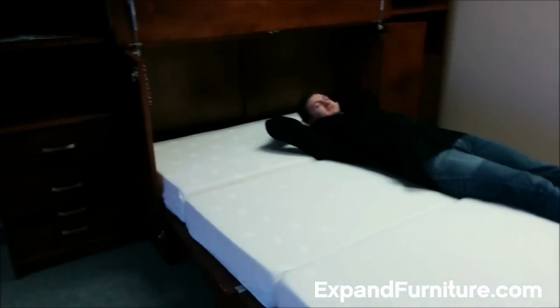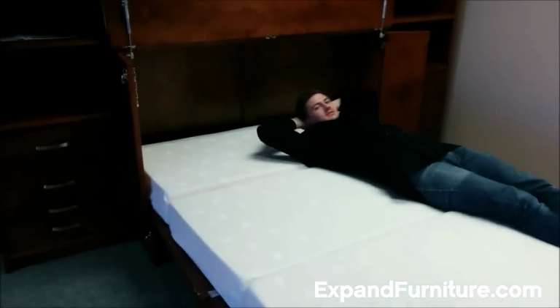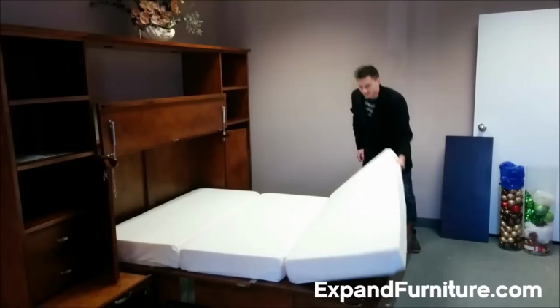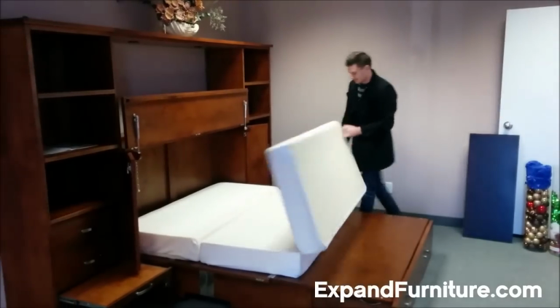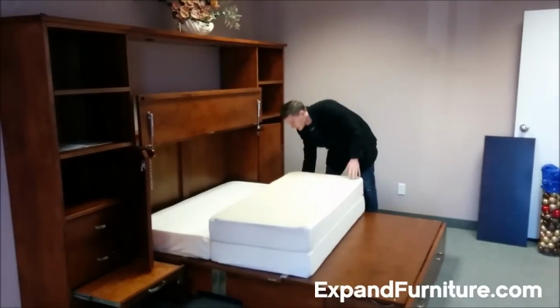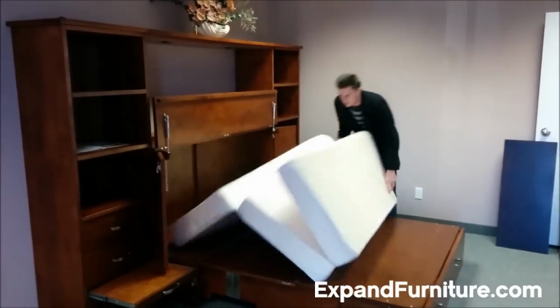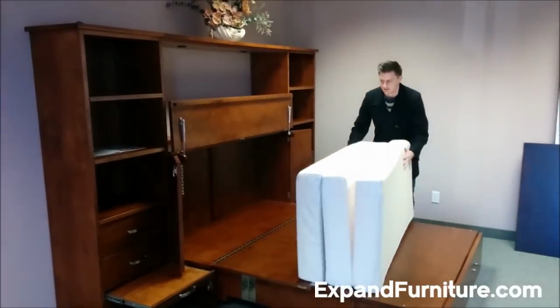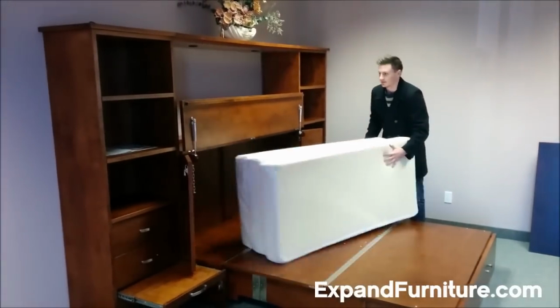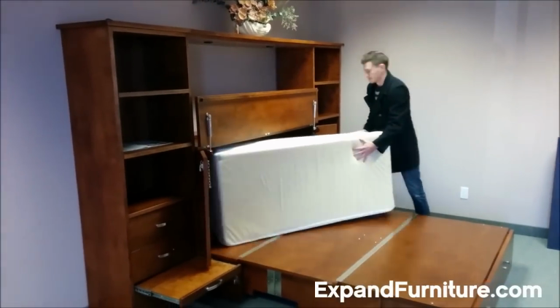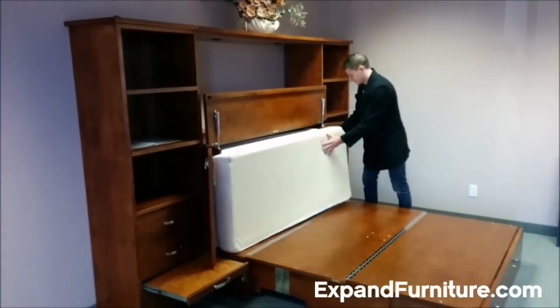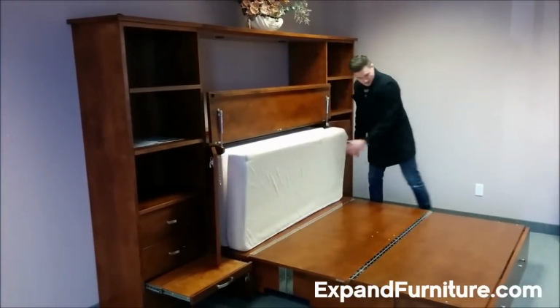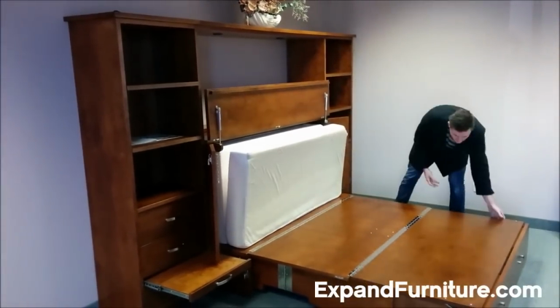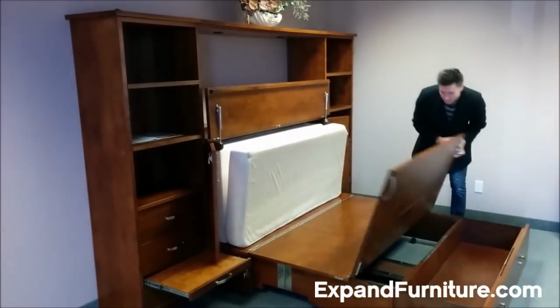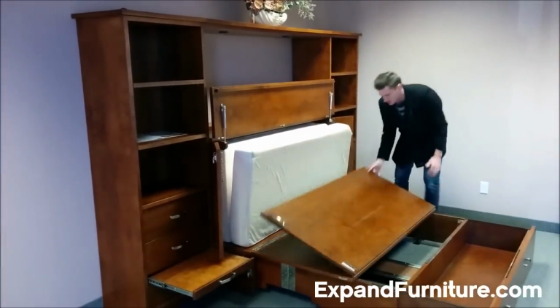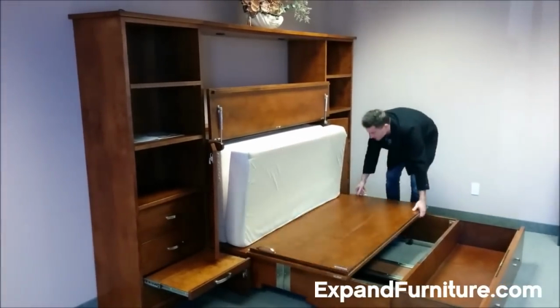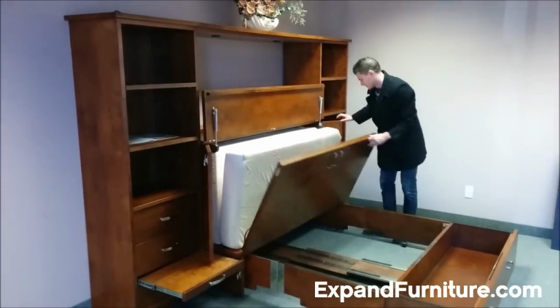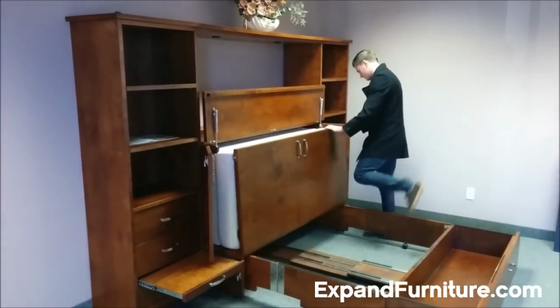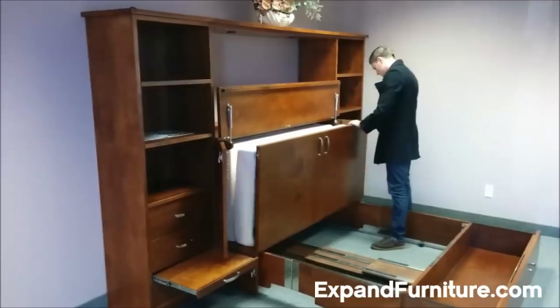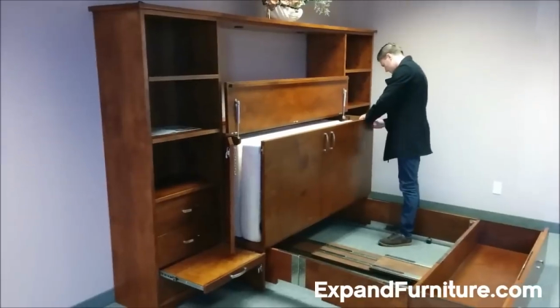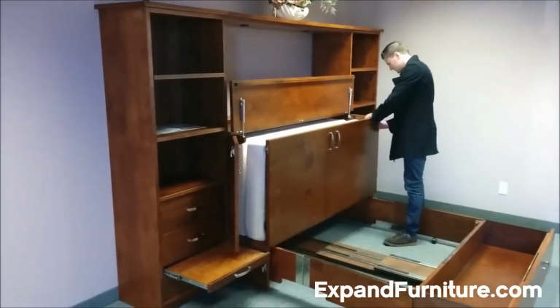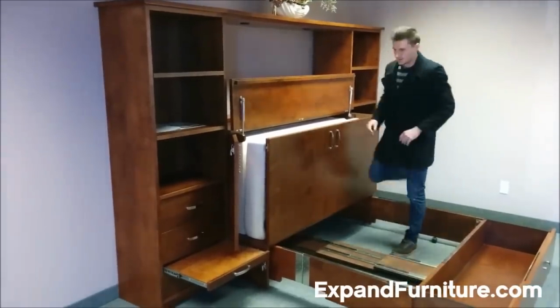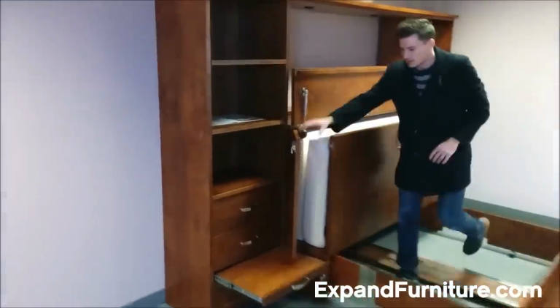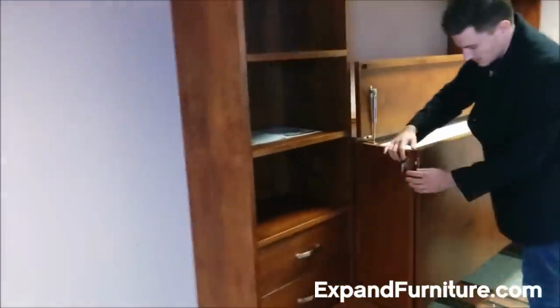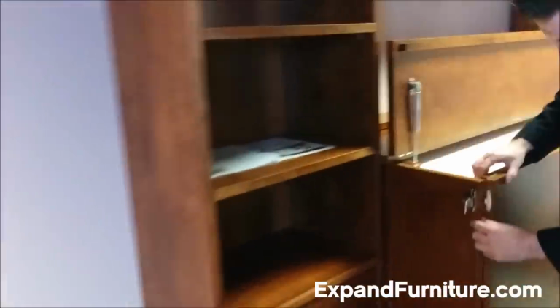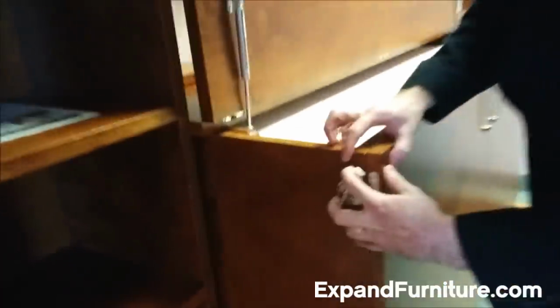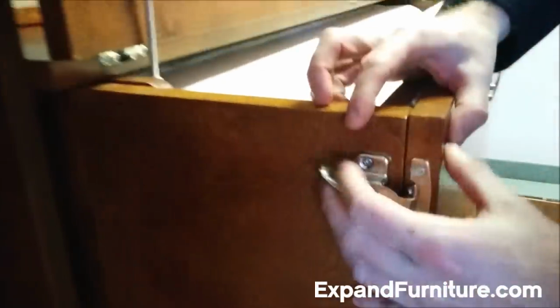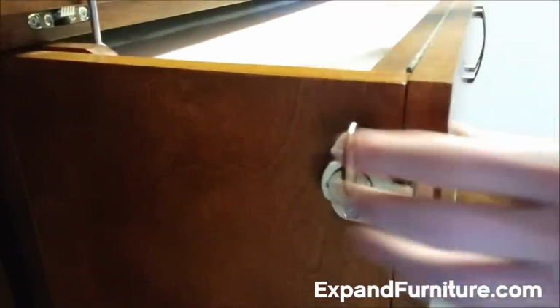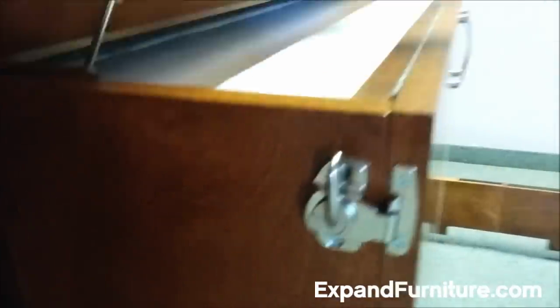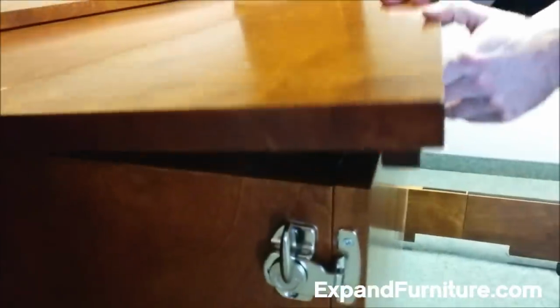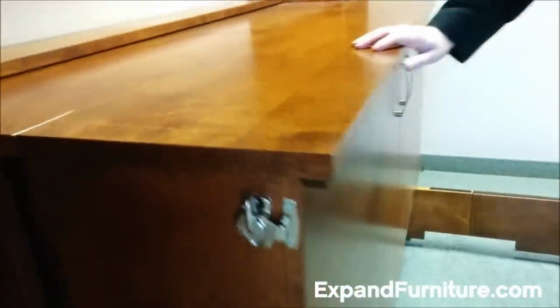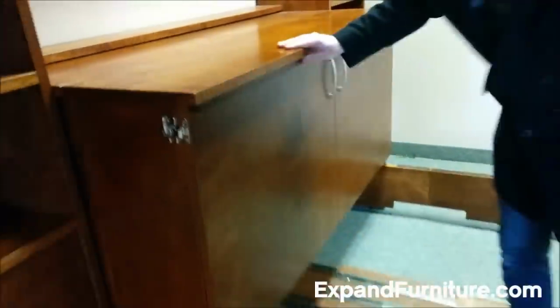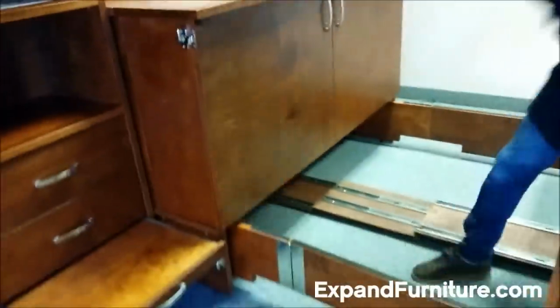The cabinet bed is an easy hidden bed solution with no mounting required. This is completely freestanding and simple to set up. Visit ExpandFurniture.com for more information.